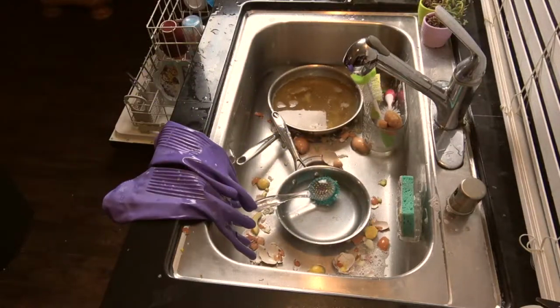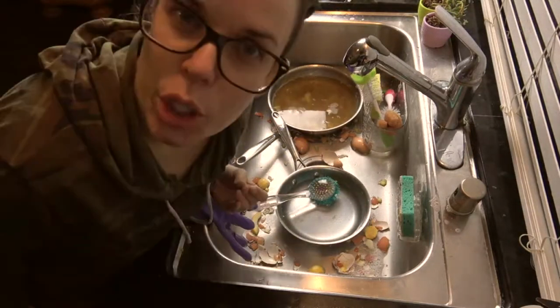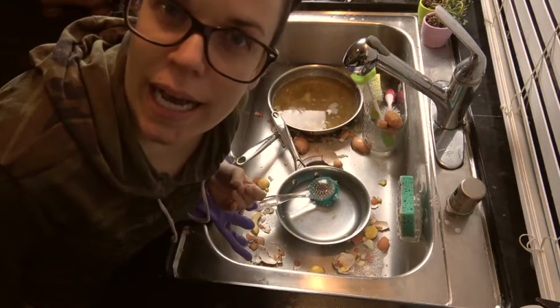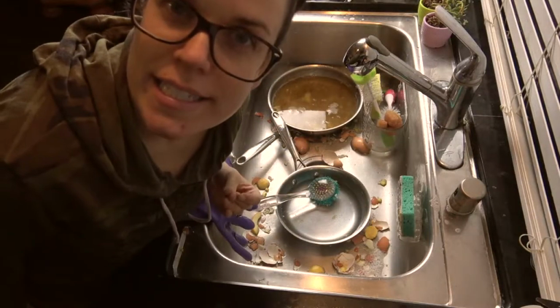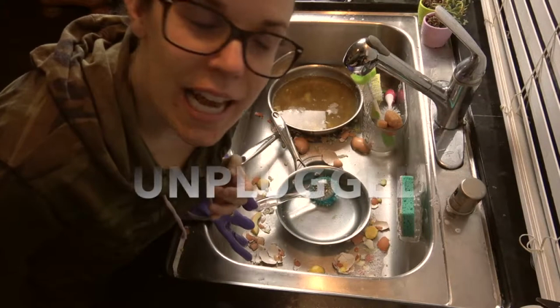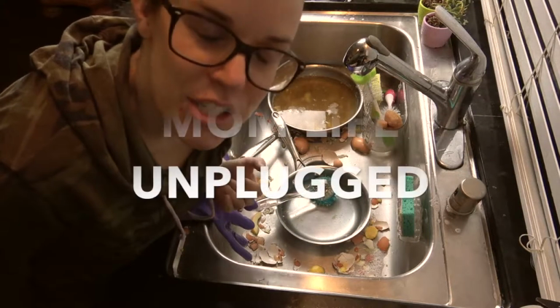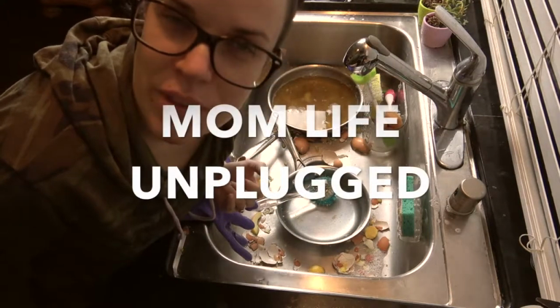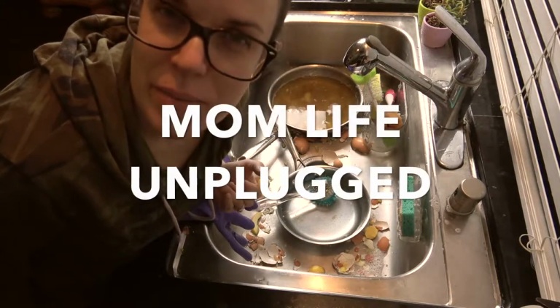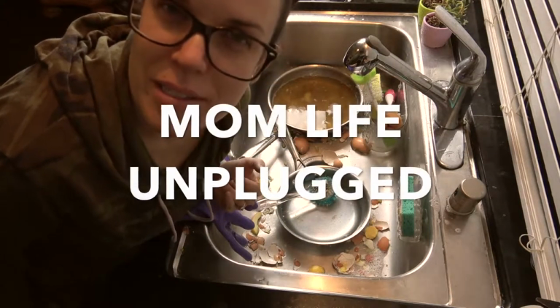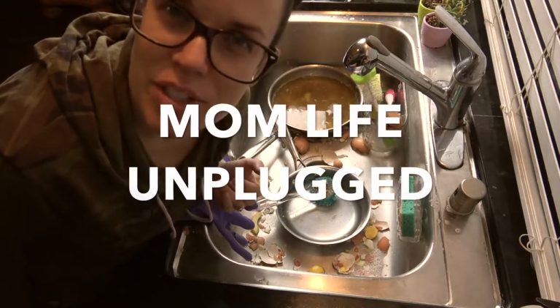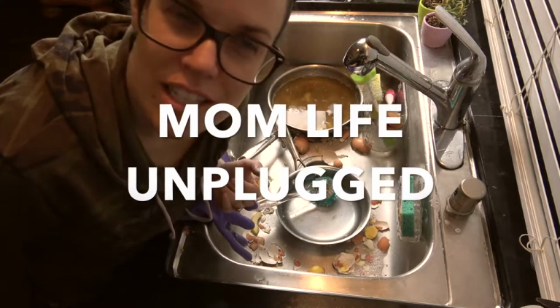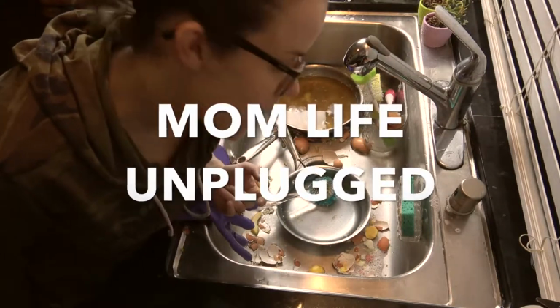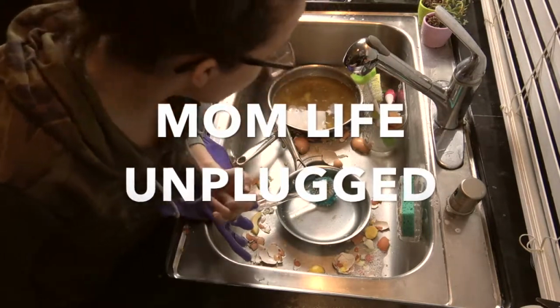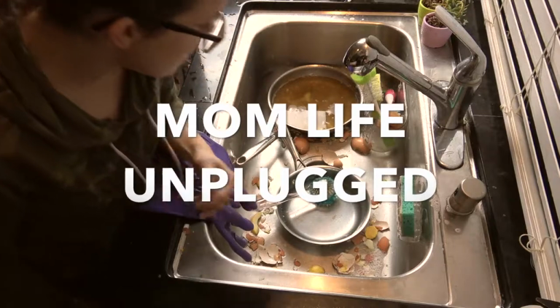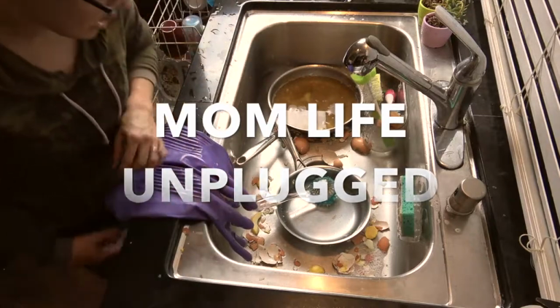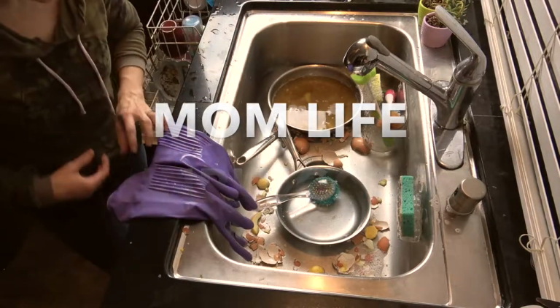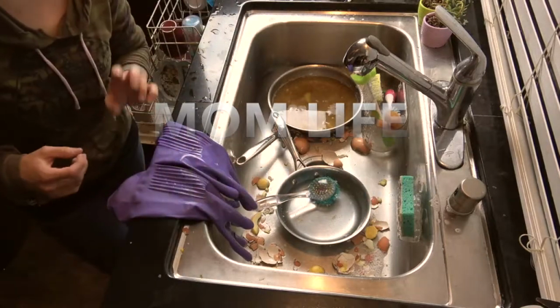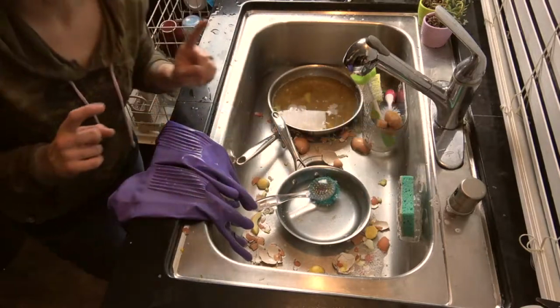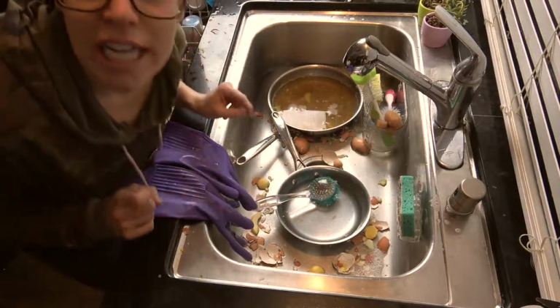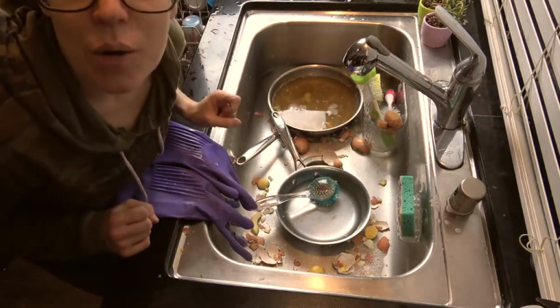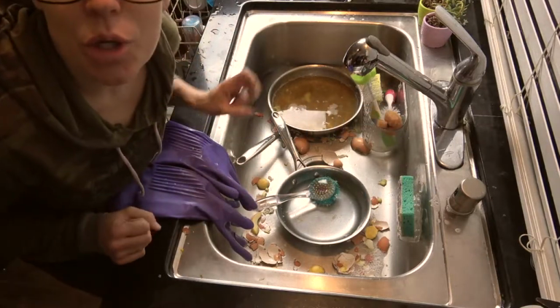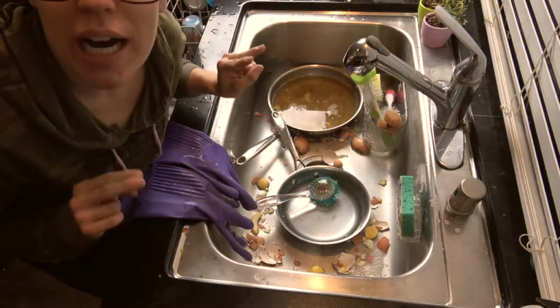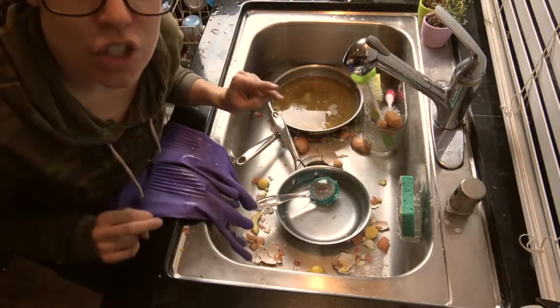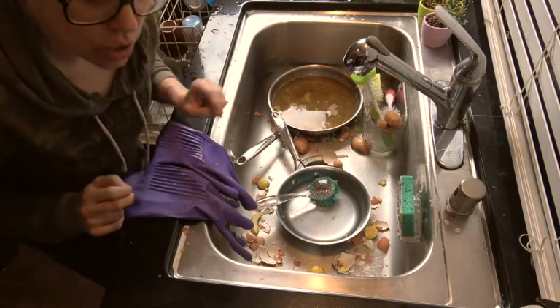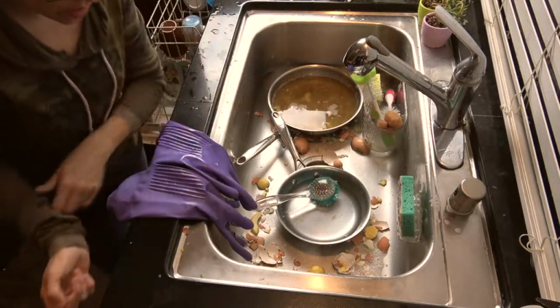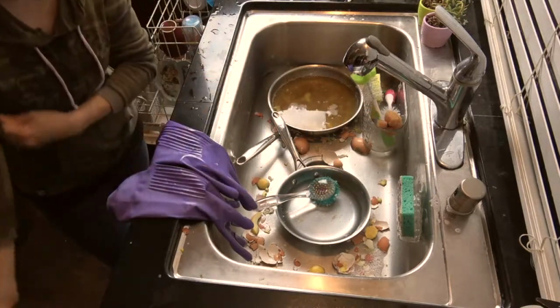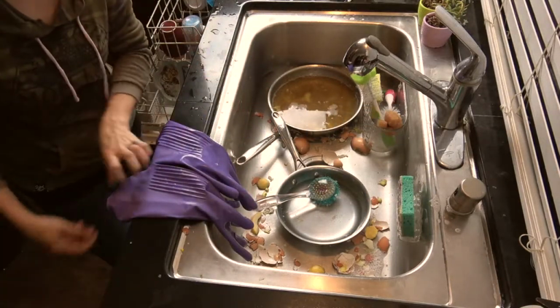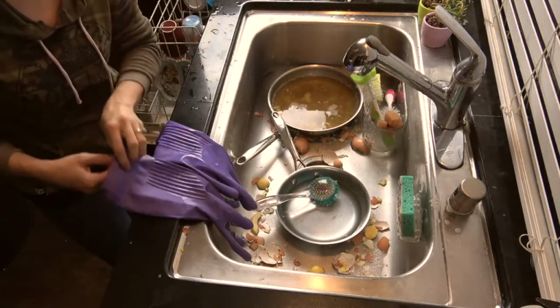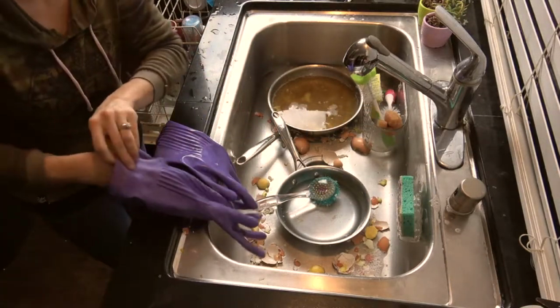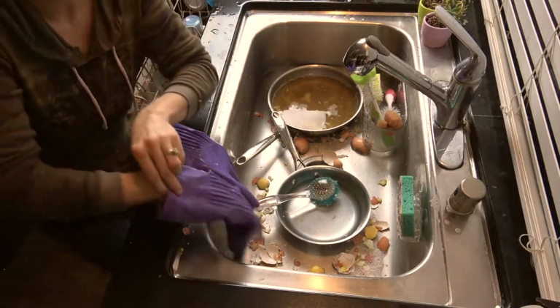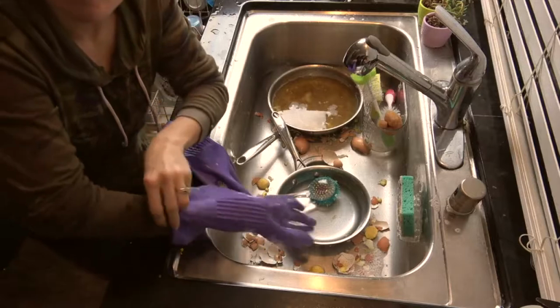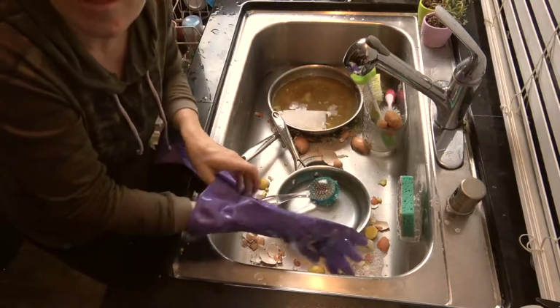You guys, I don't think it's possible to get the power hour done in one hour when you have two toddlers. I'm pretty sure it's not possible.